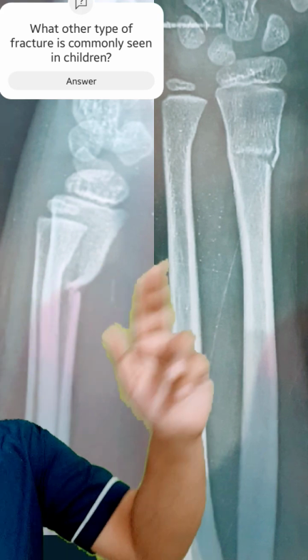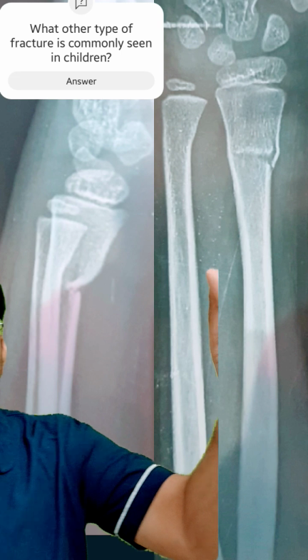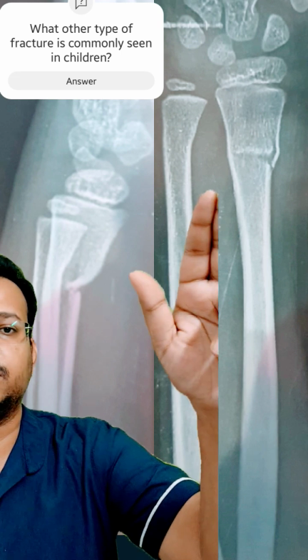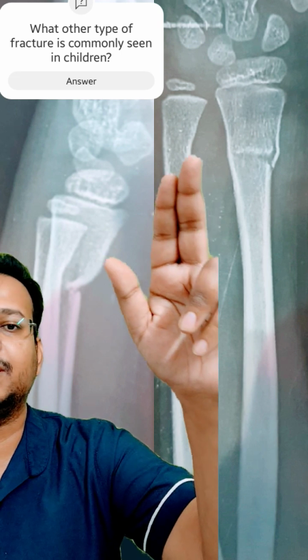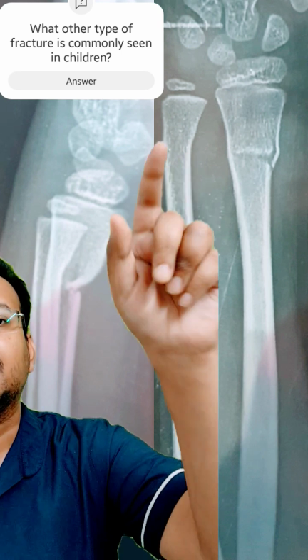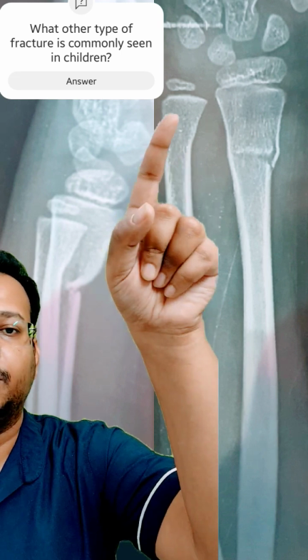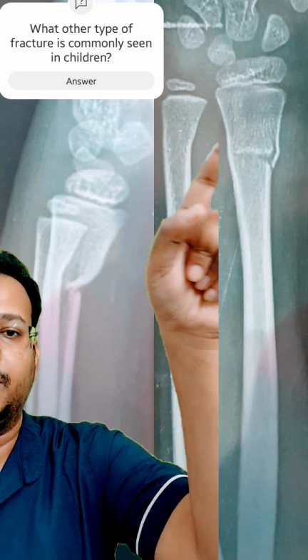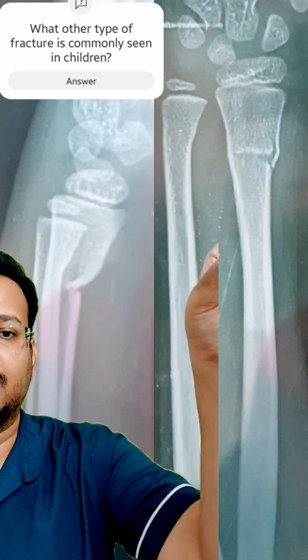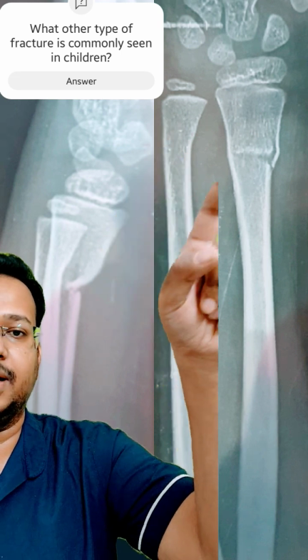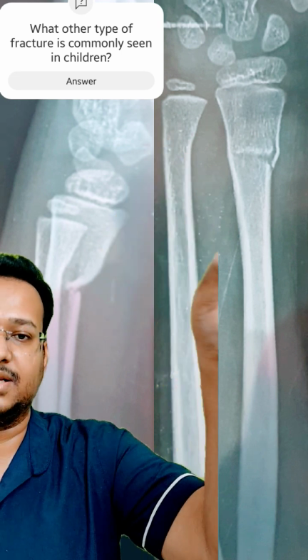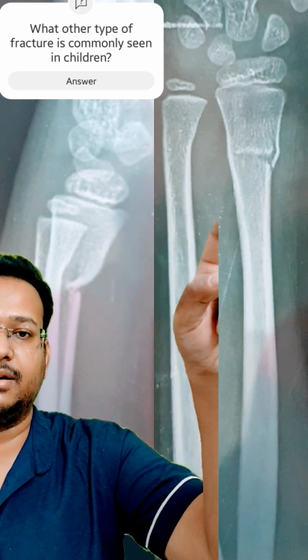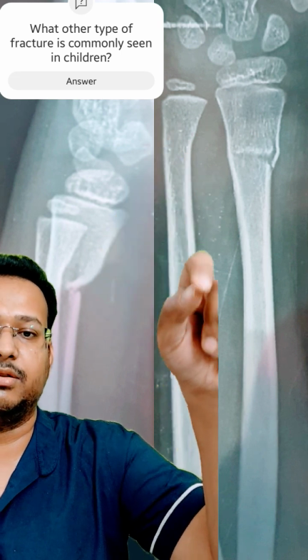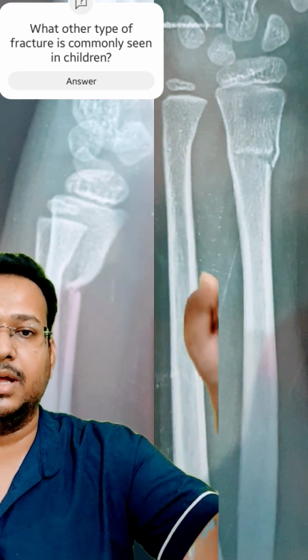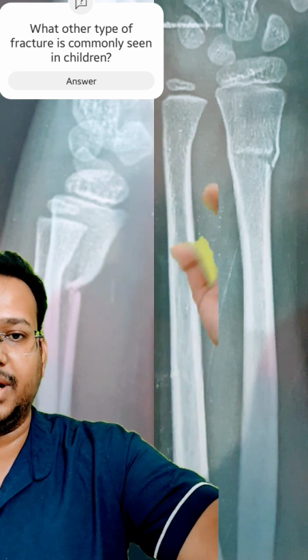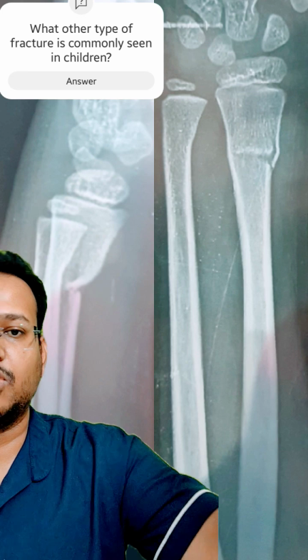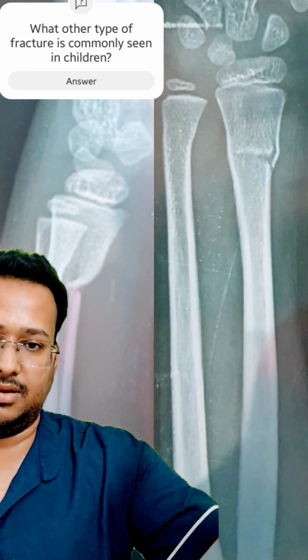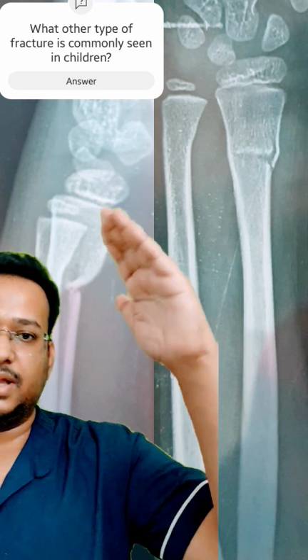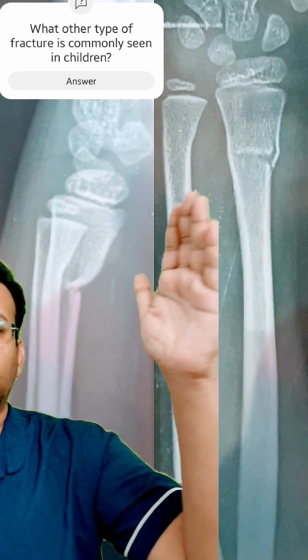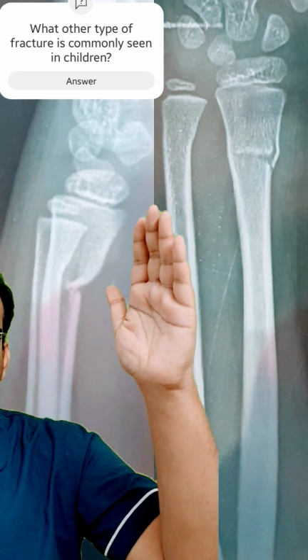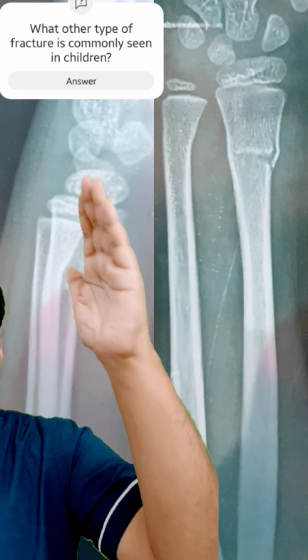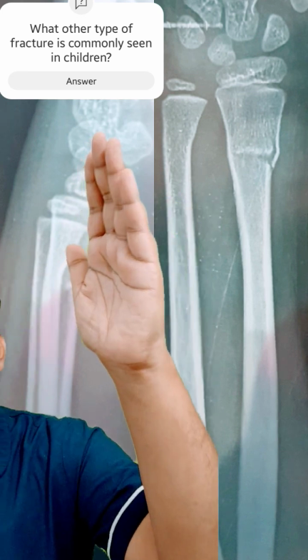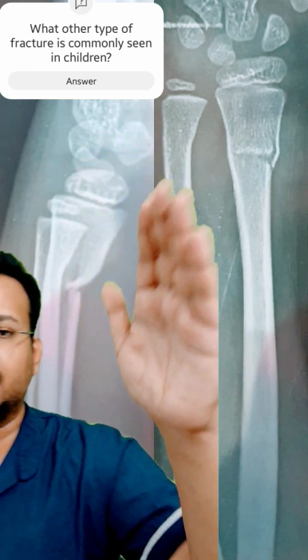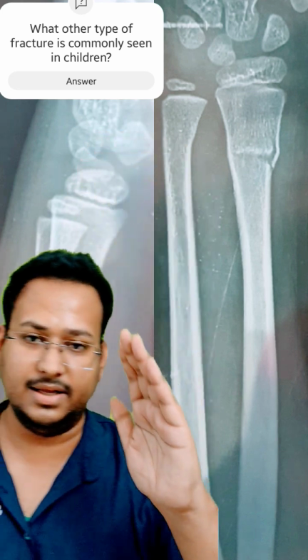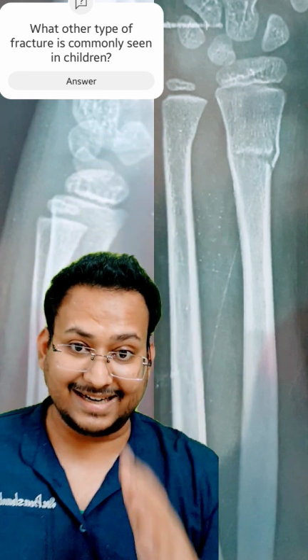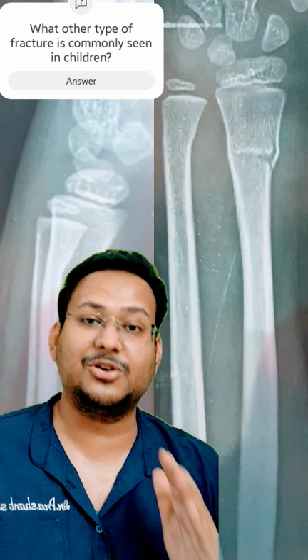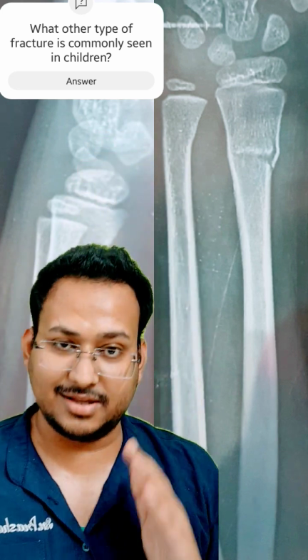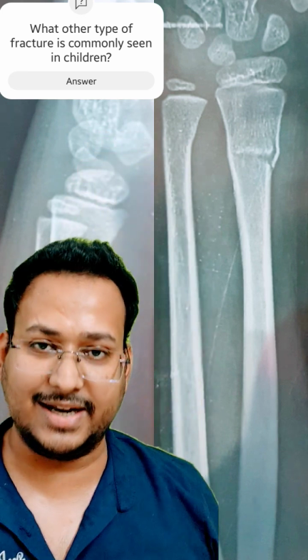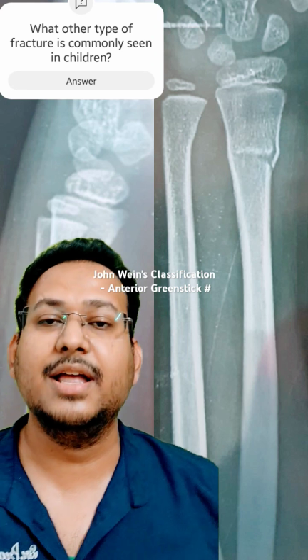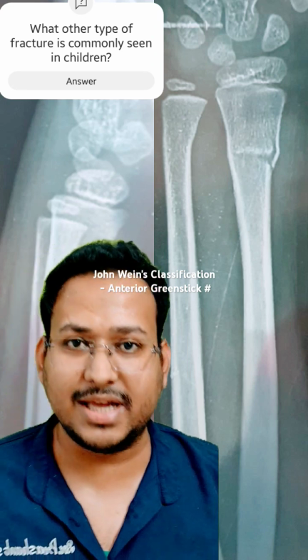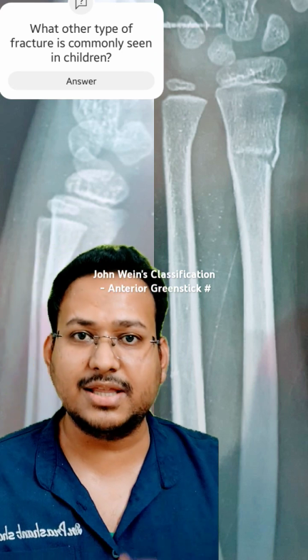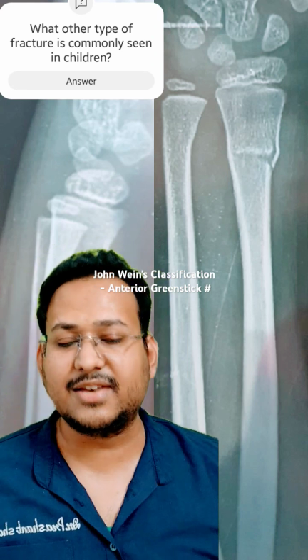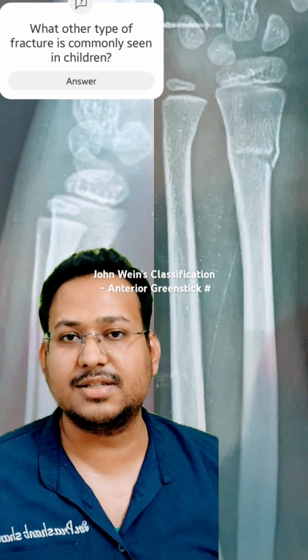Similarly, in the AP view also, you can see the buckling and fracture line, and the breaking of cortex on one side, while the other cortex is intact. So yes, this is a greenstick fracture.